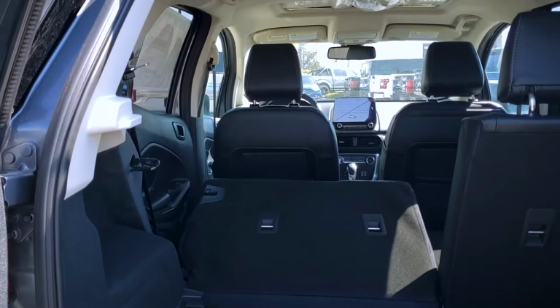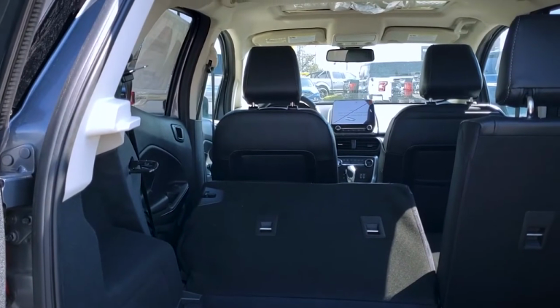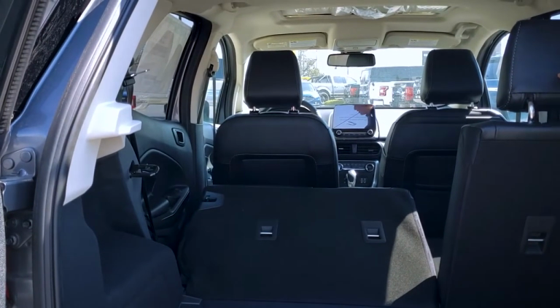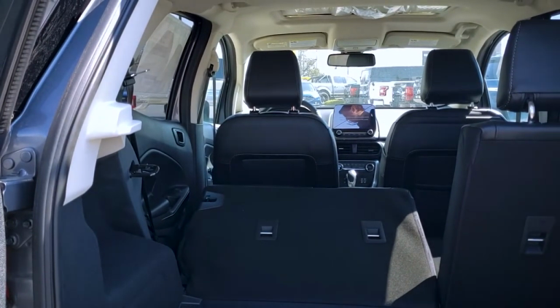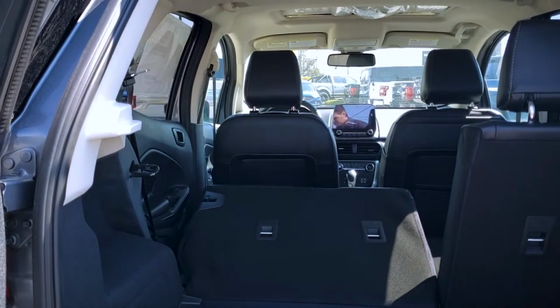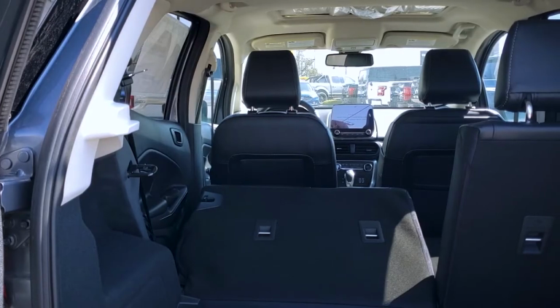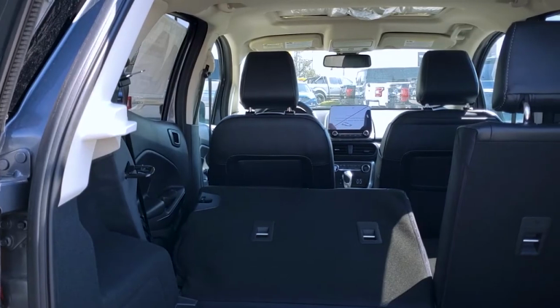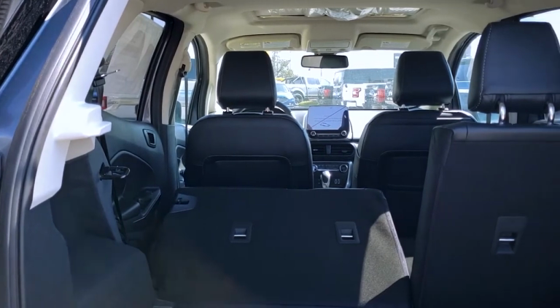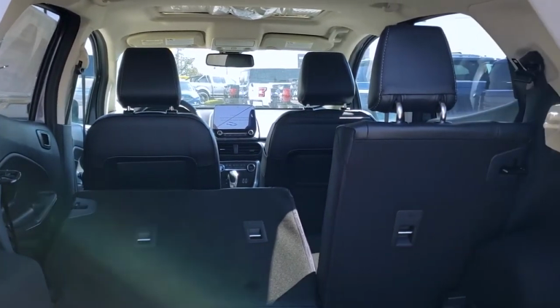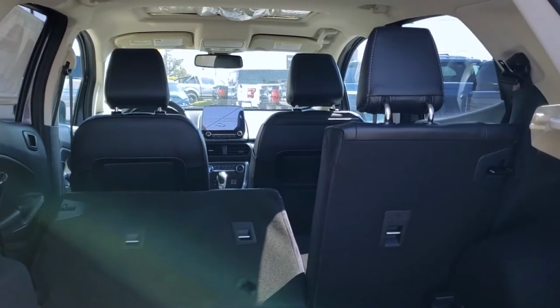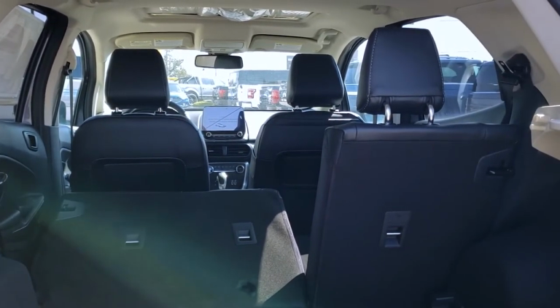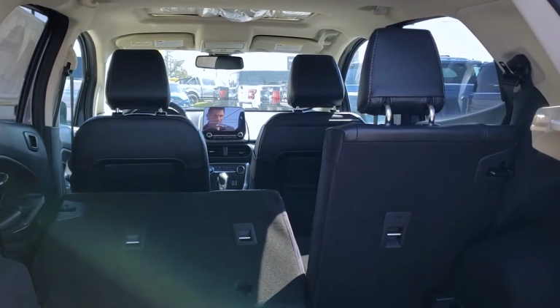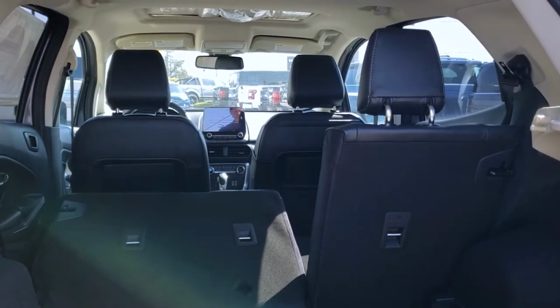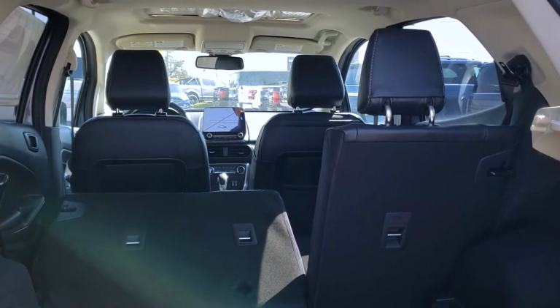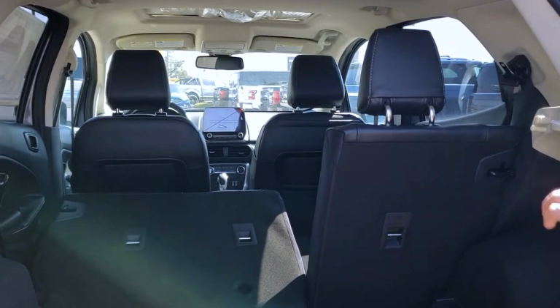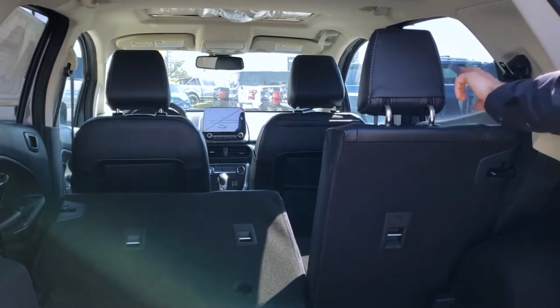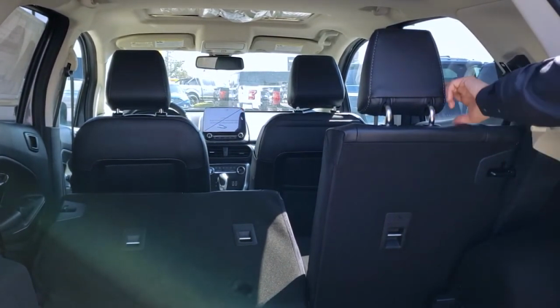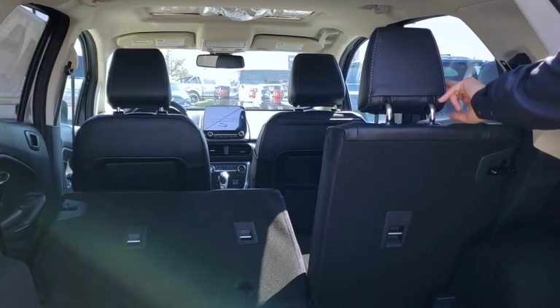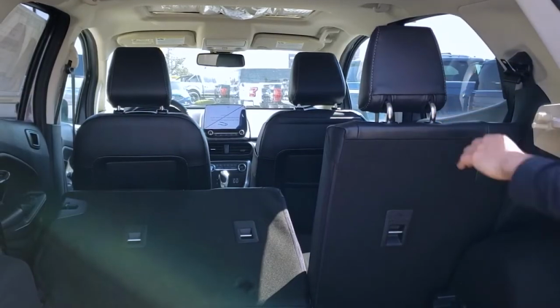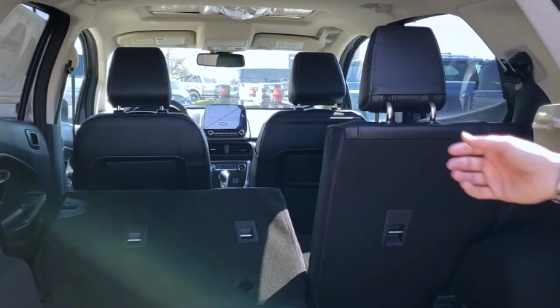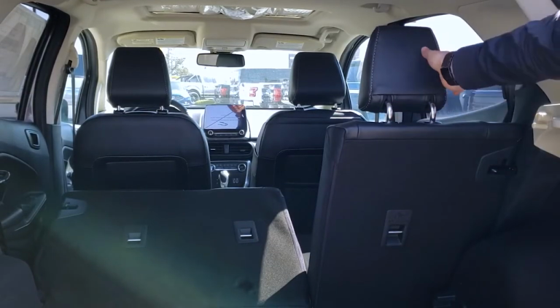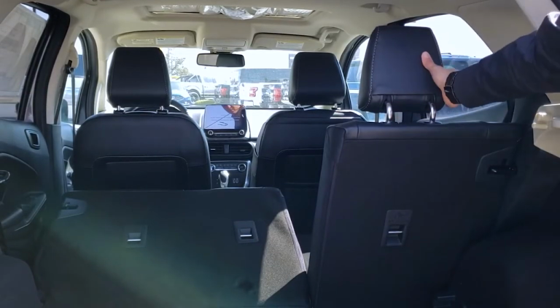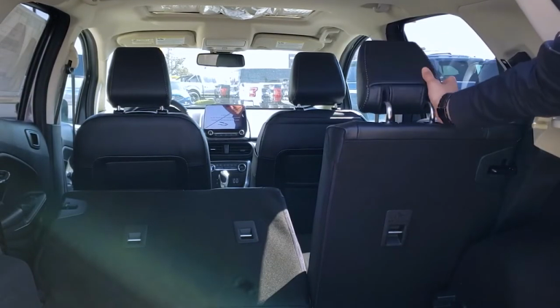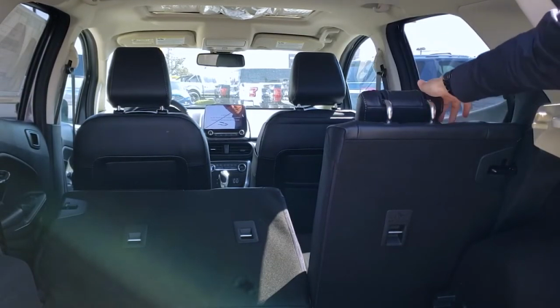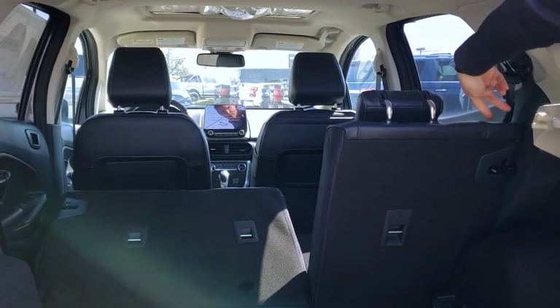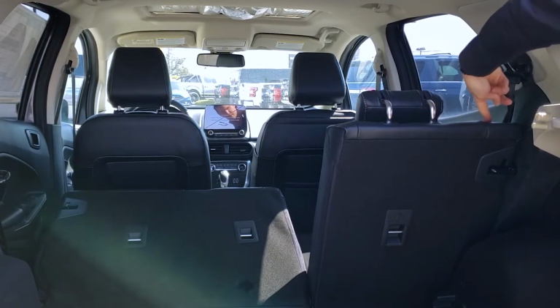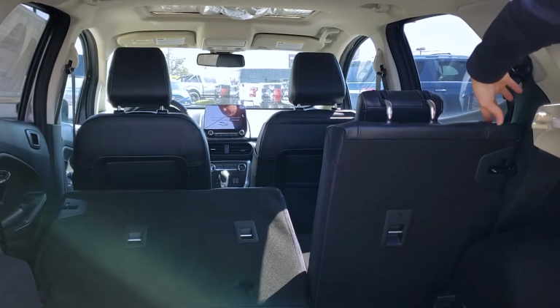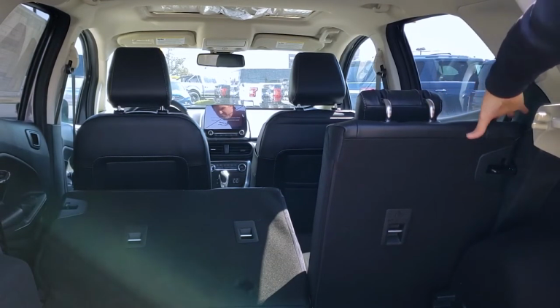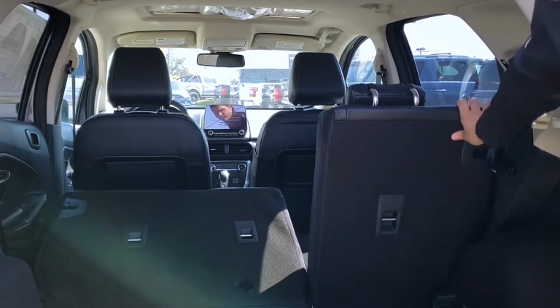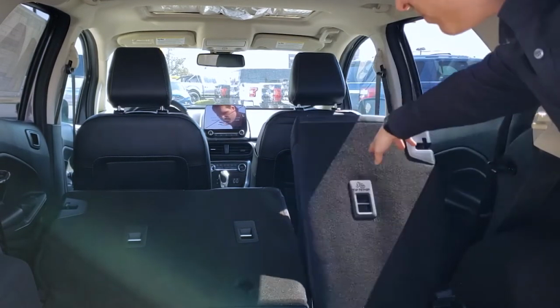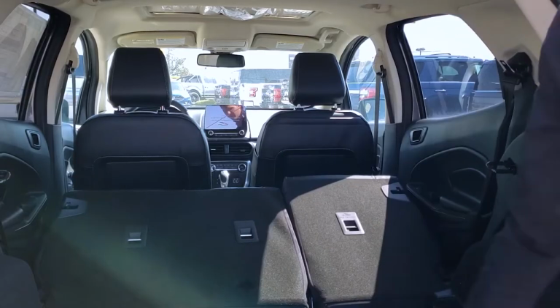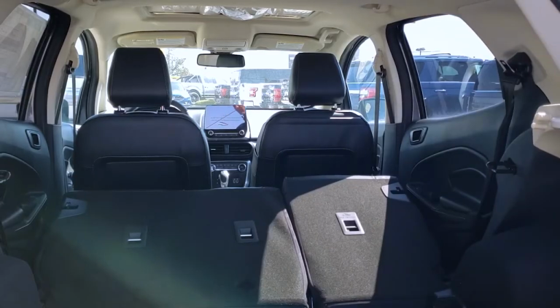There we go. Doing the same thing on the opposite side — button press, push the button down here, there you go.